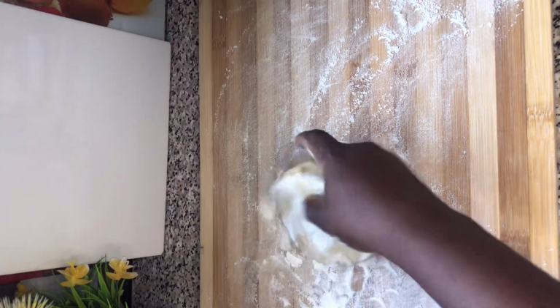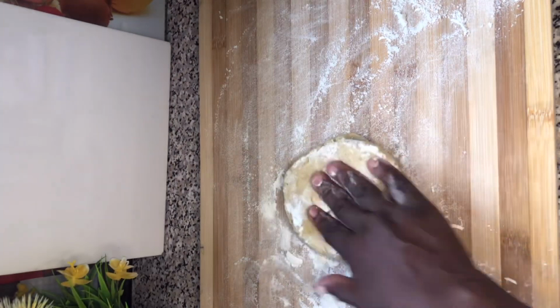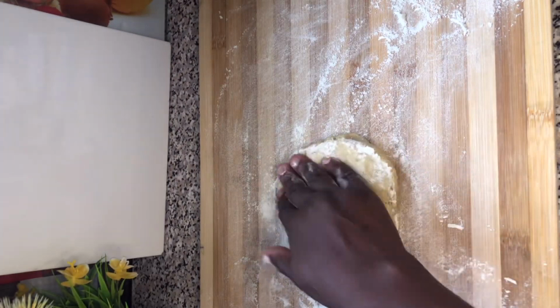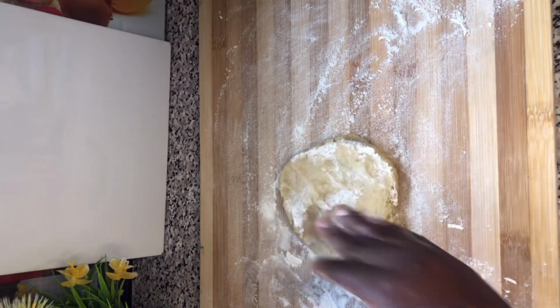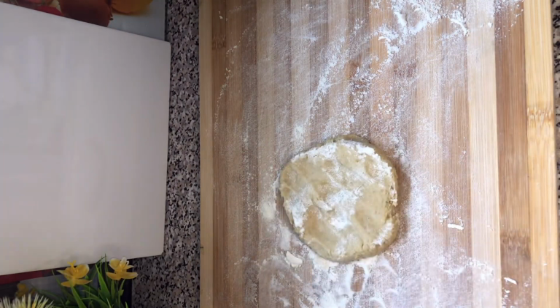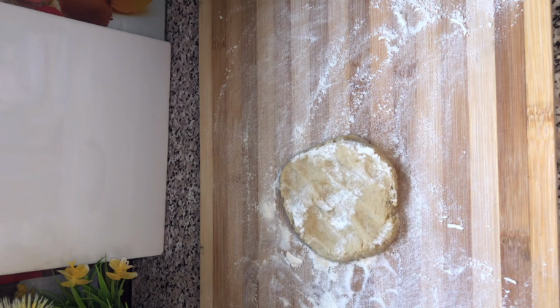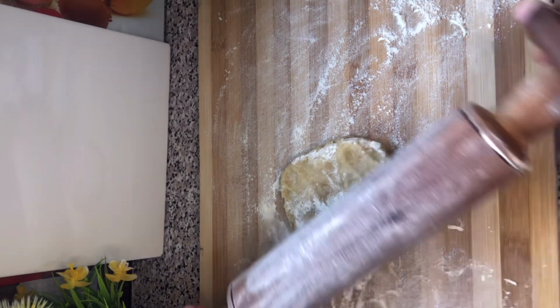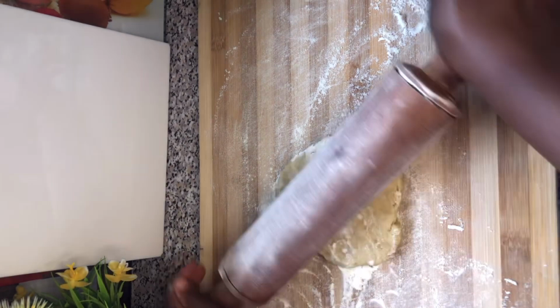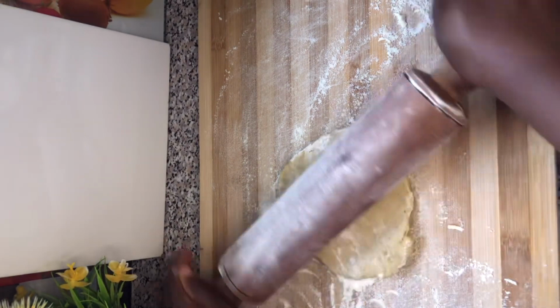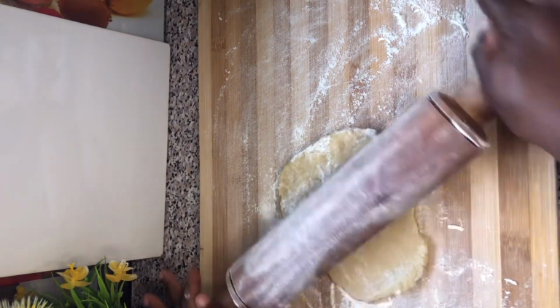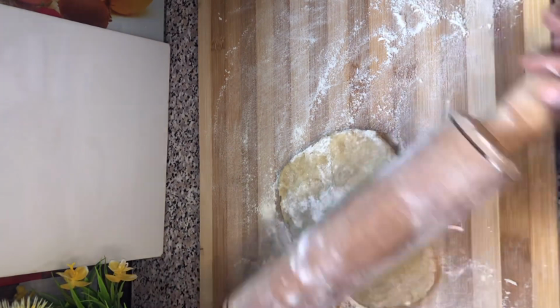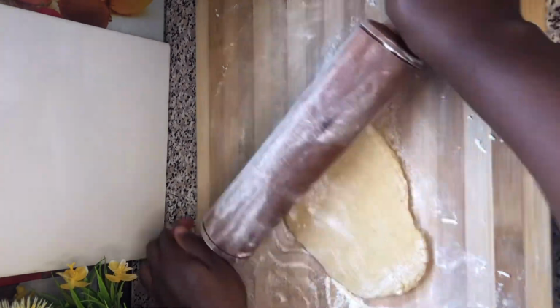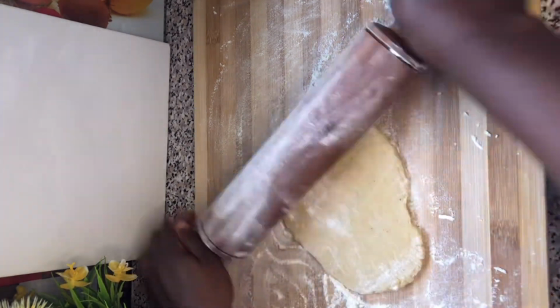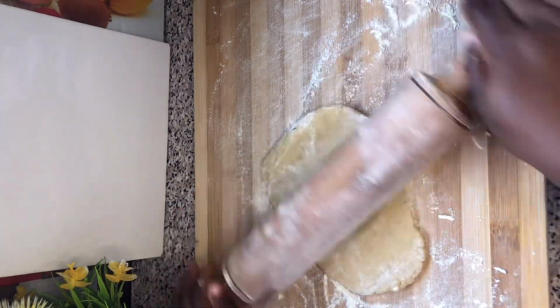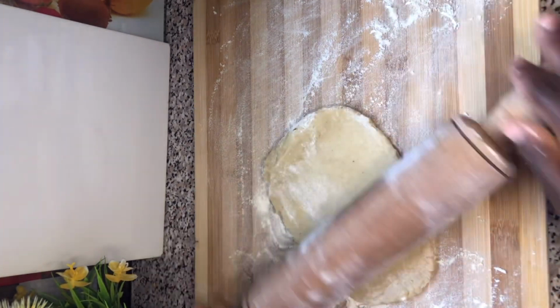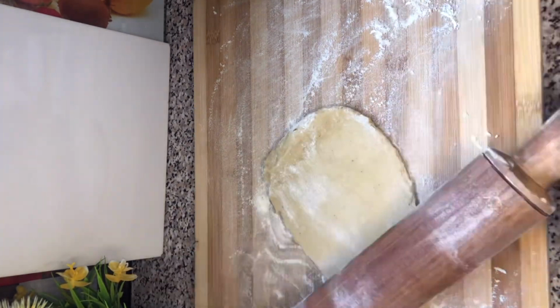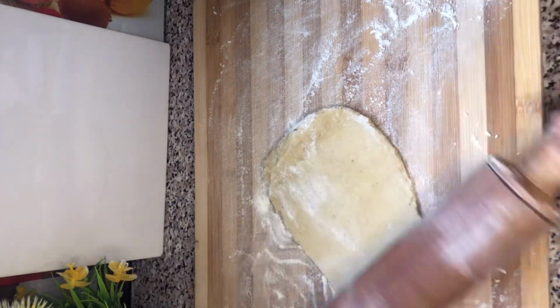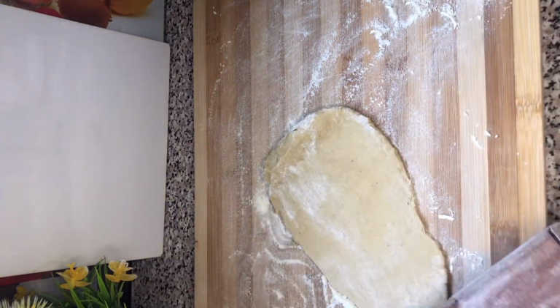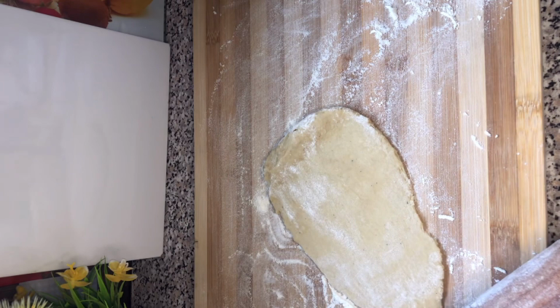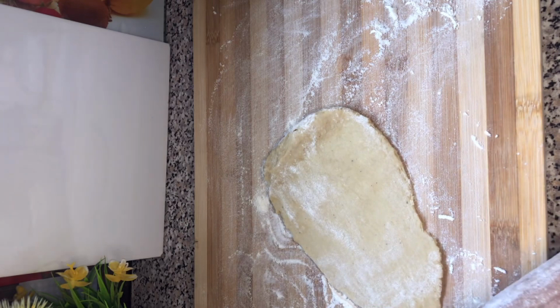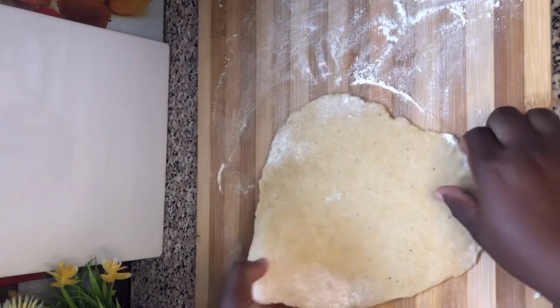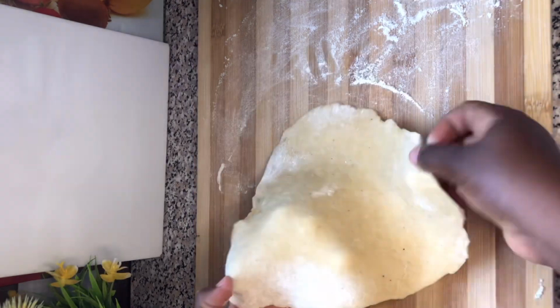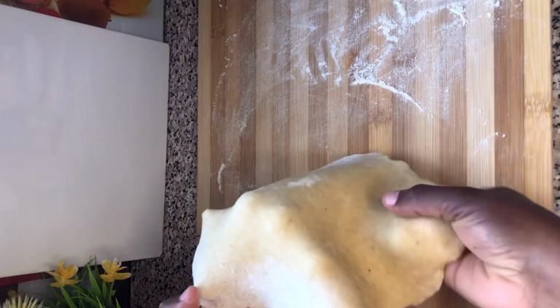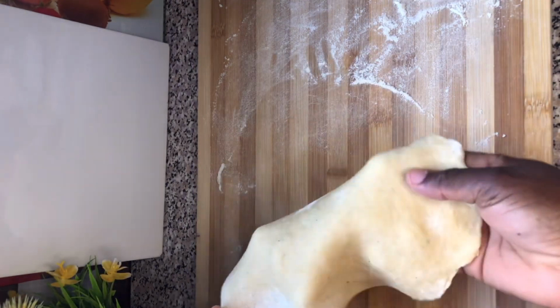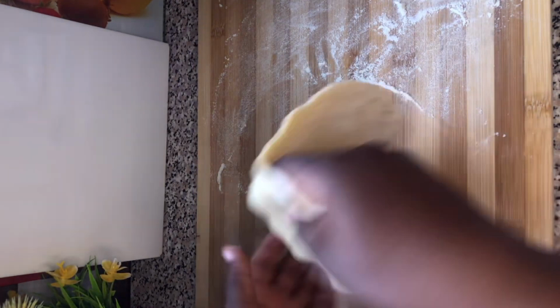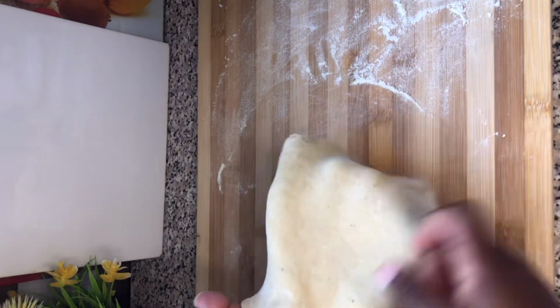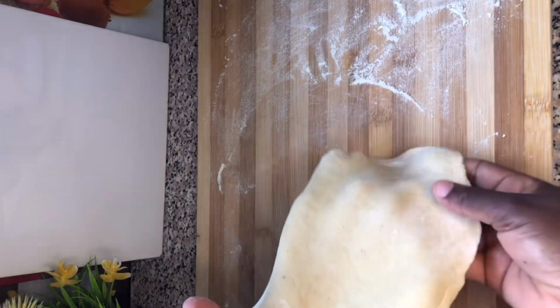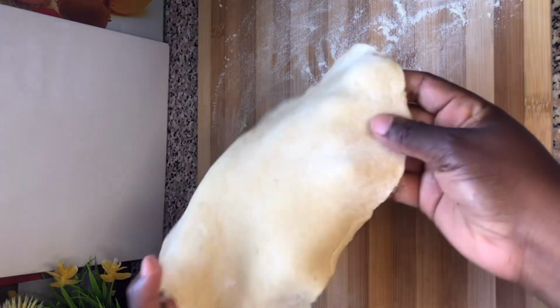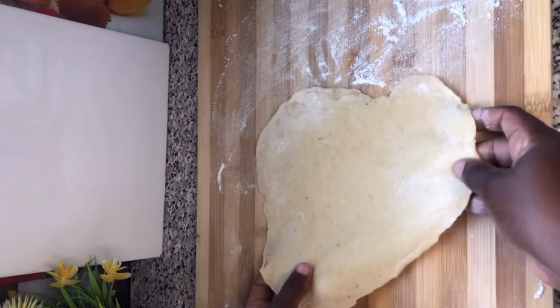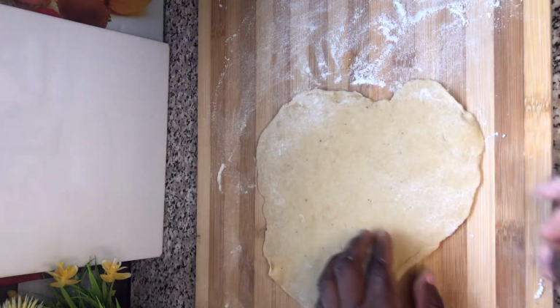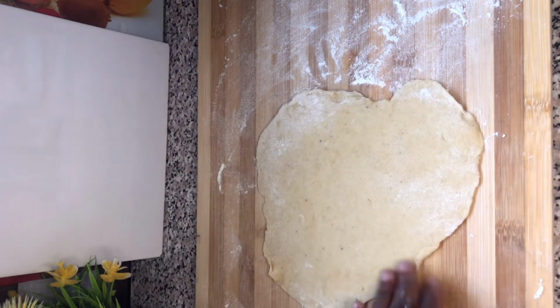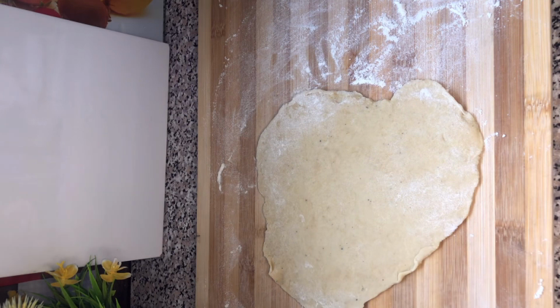Now I've put some flour on my working surface and I'm going to roll this out. I added the flour on the working surface because I don't want my dough to get stuck. And this is what I'm going for — this is it.